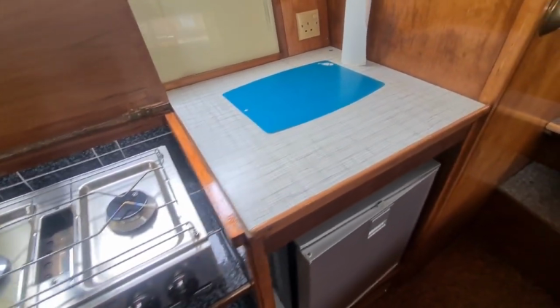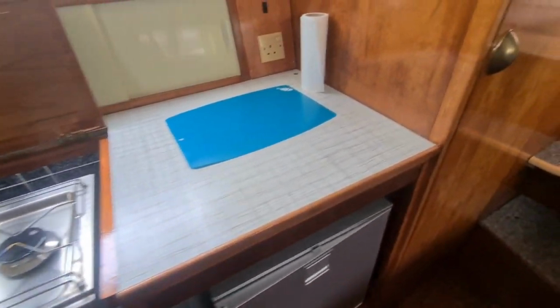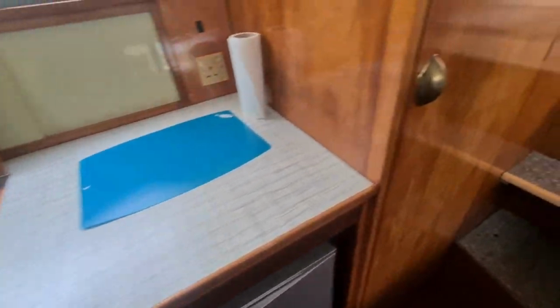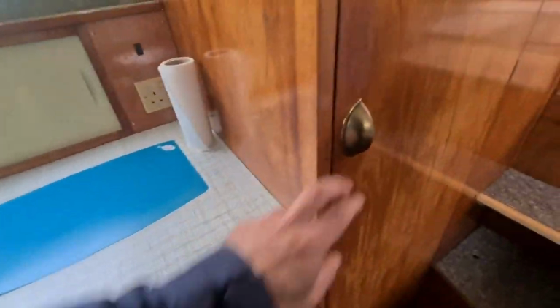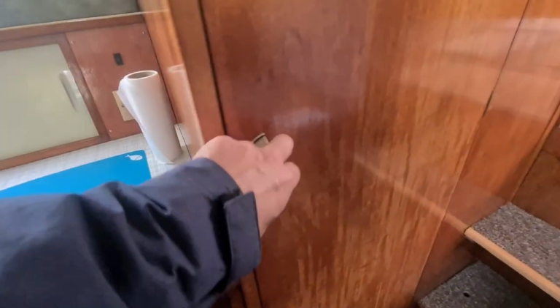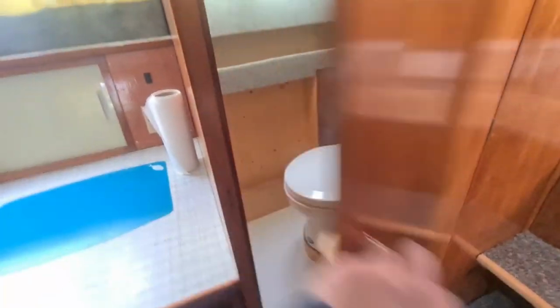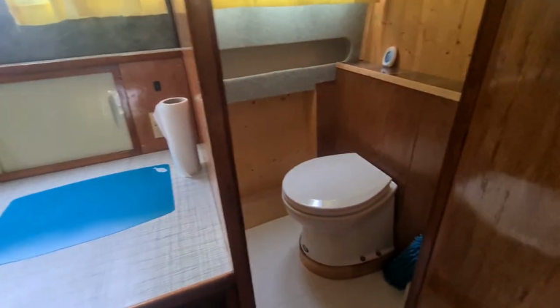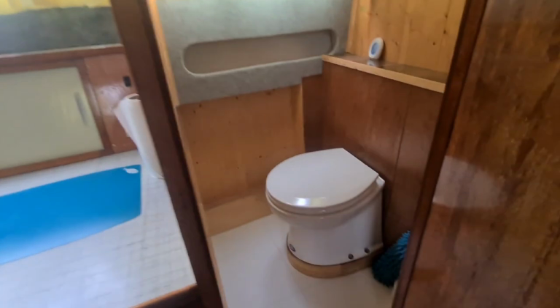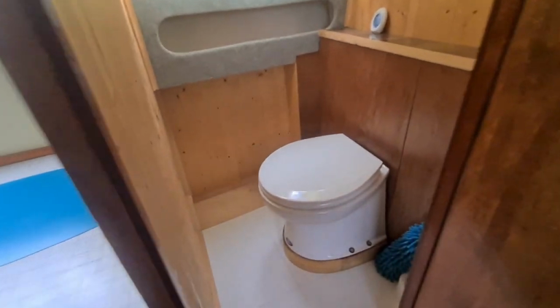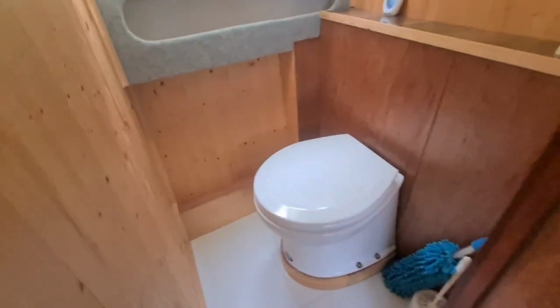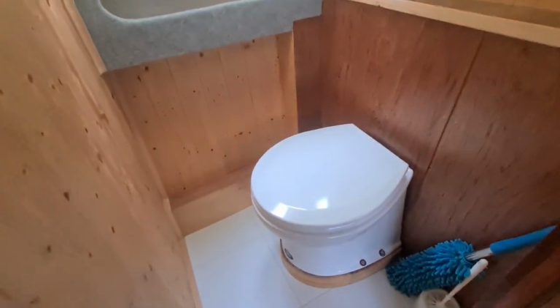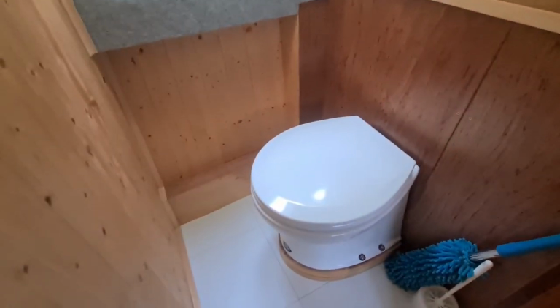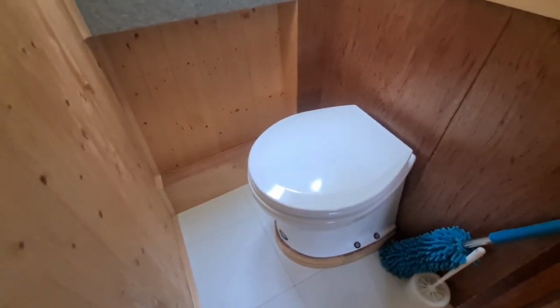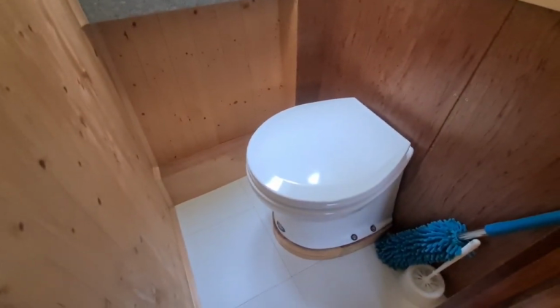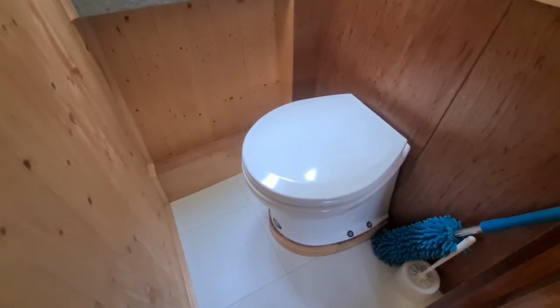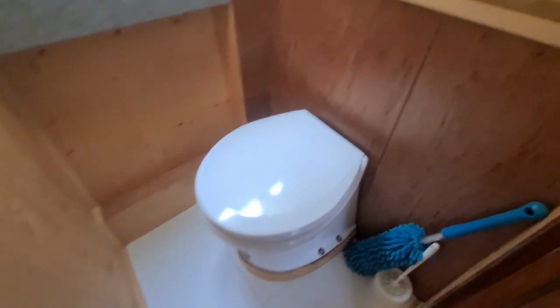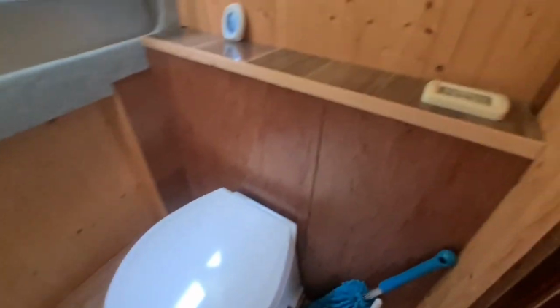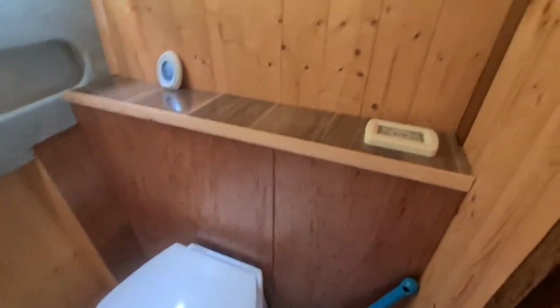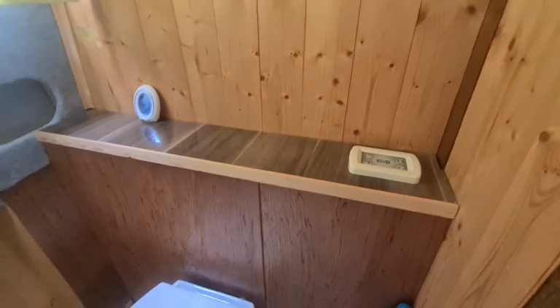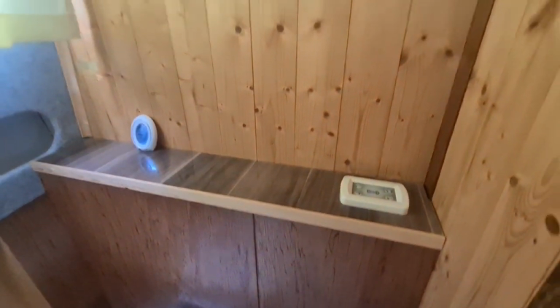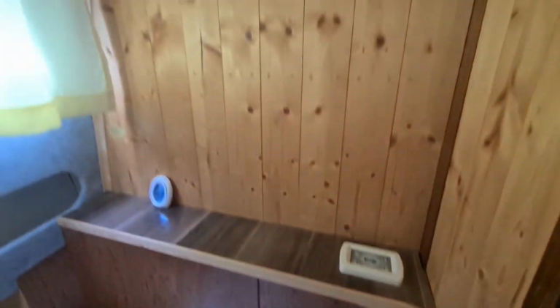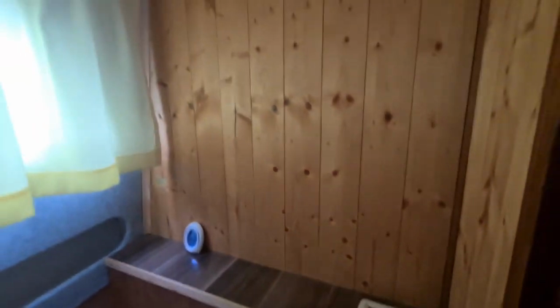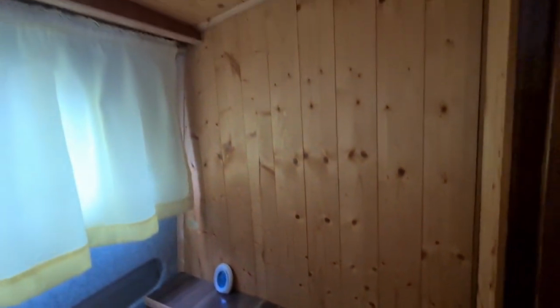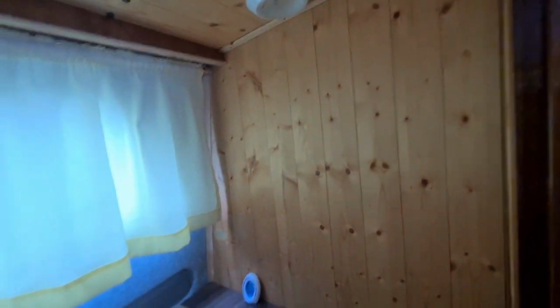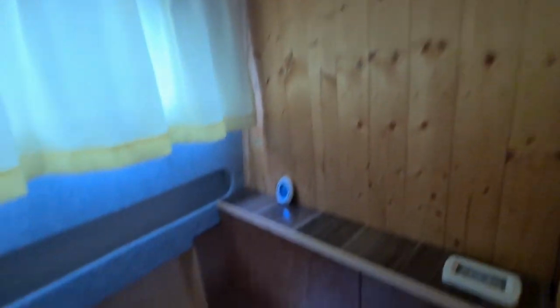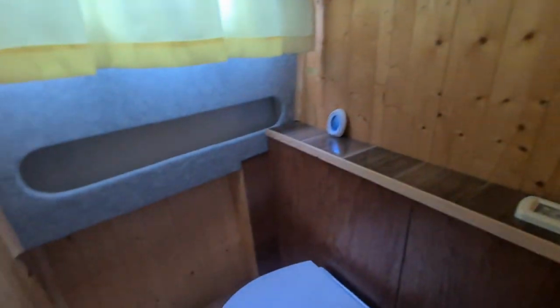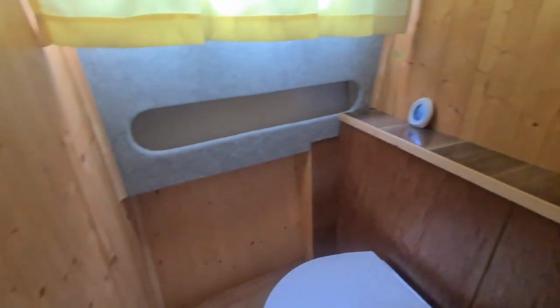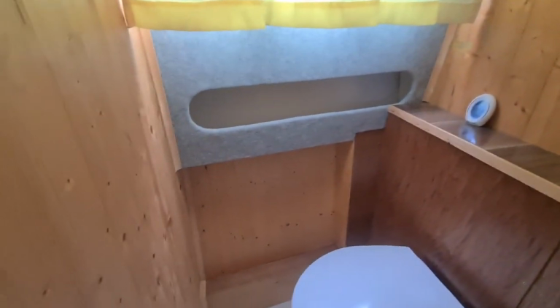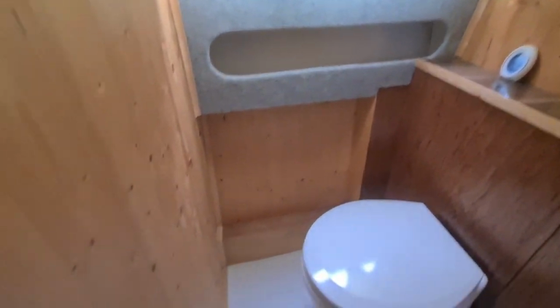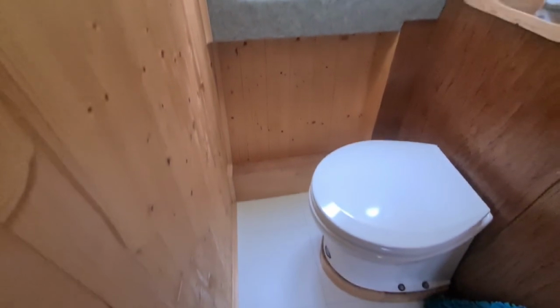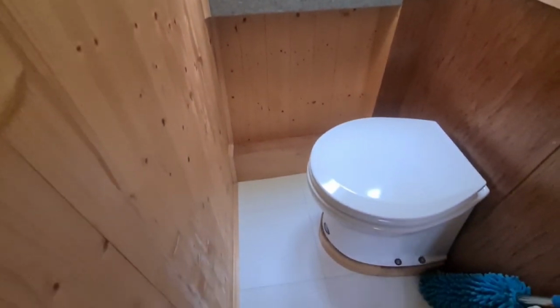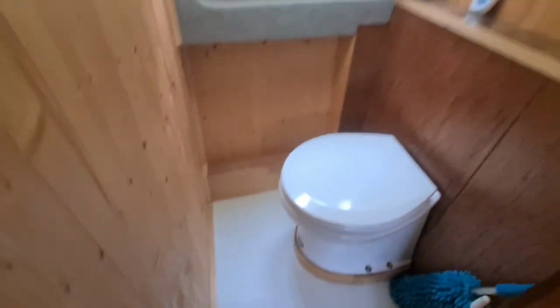Moving aft we've got a door which opens to the heads. We've got an electric Jabsco toilet in here. It's all been re-clad inside — looks very clean in here.